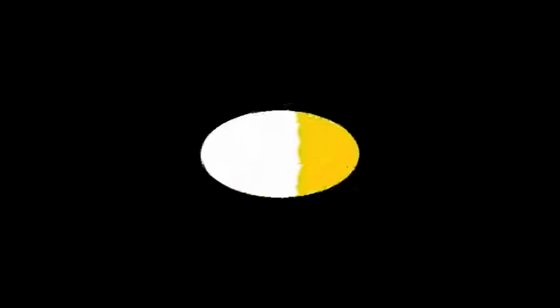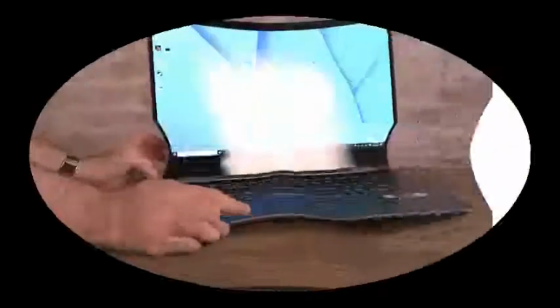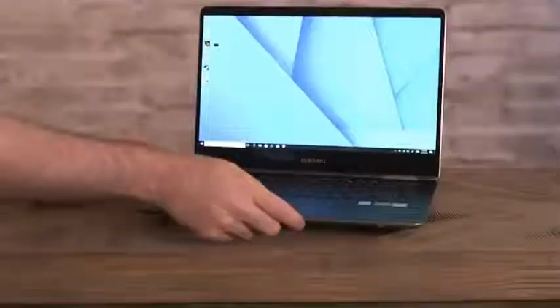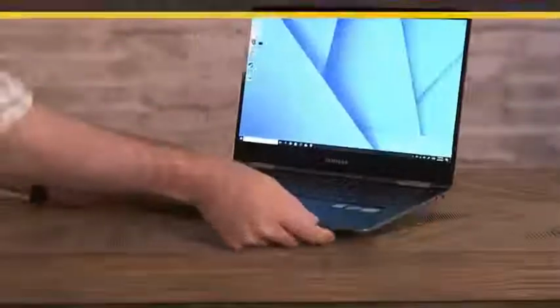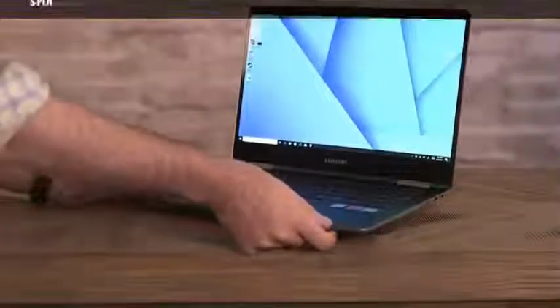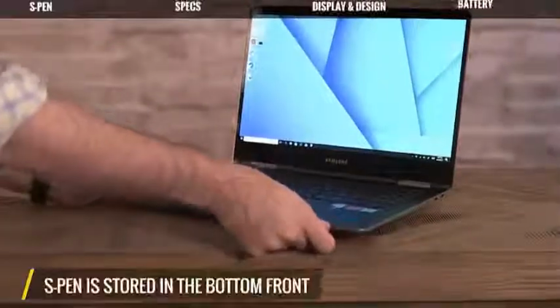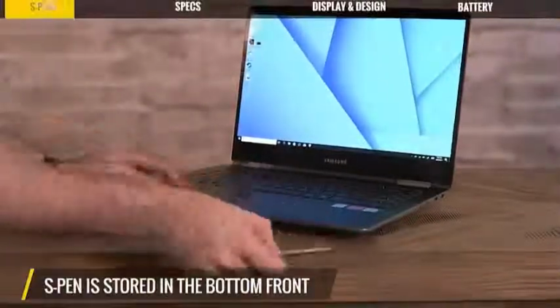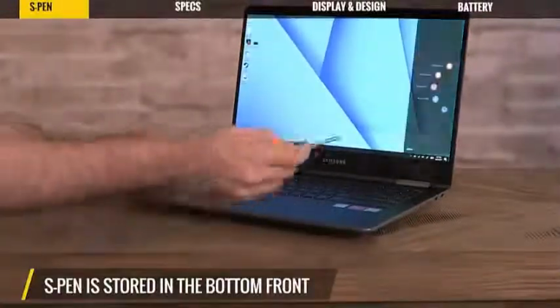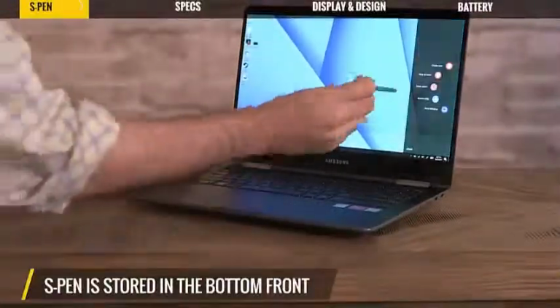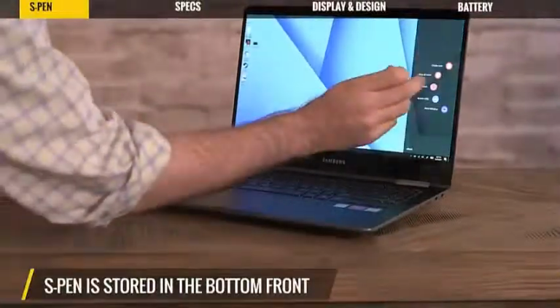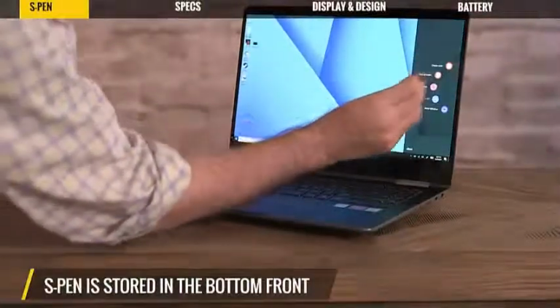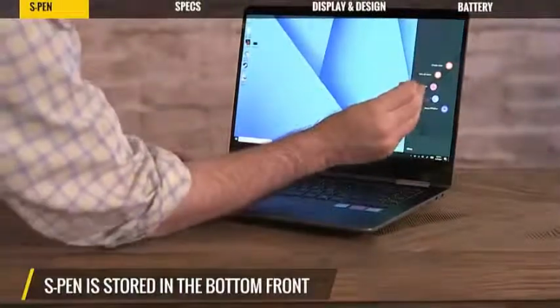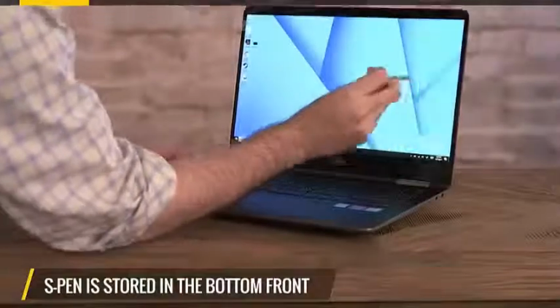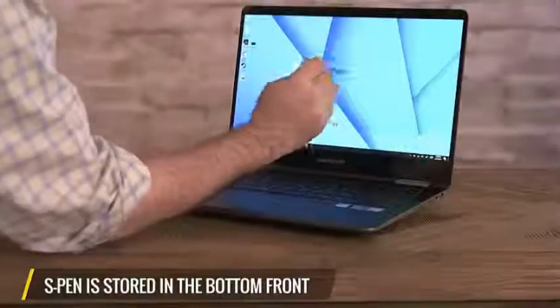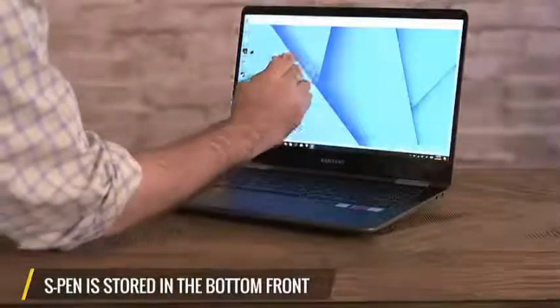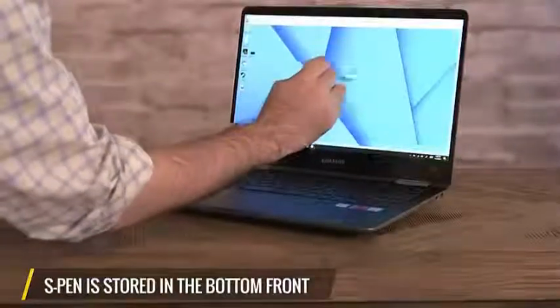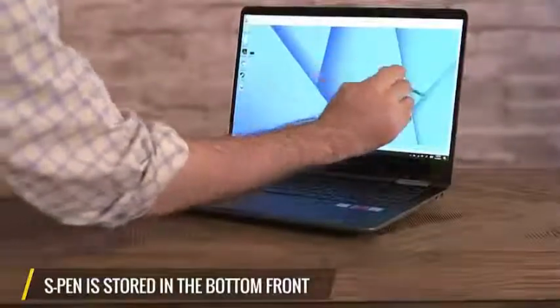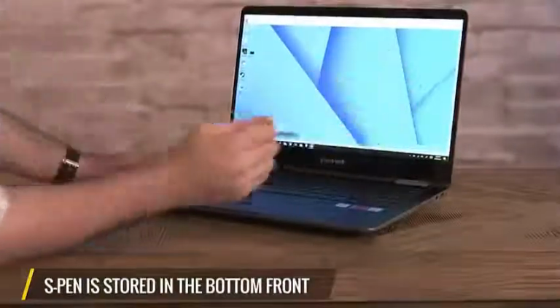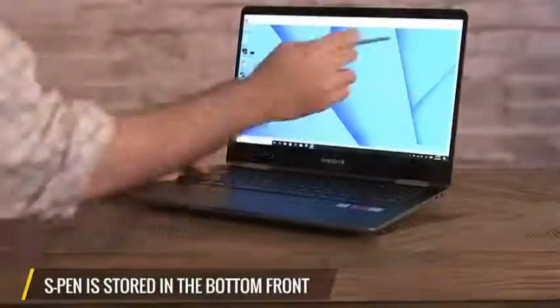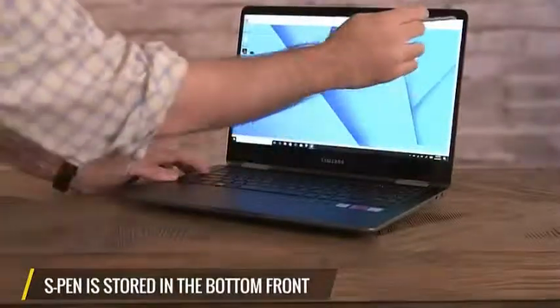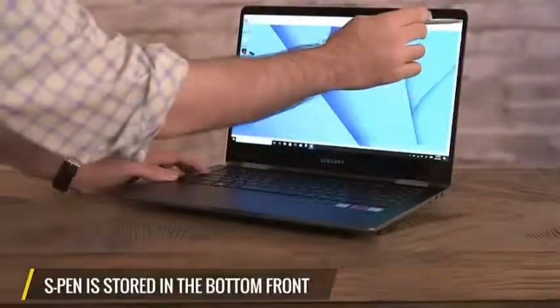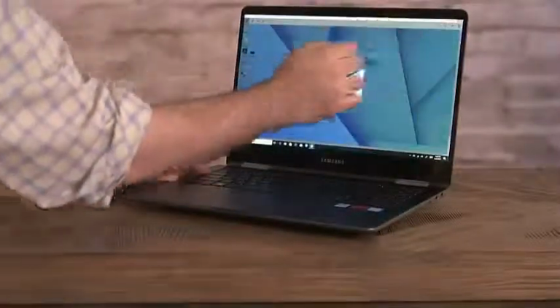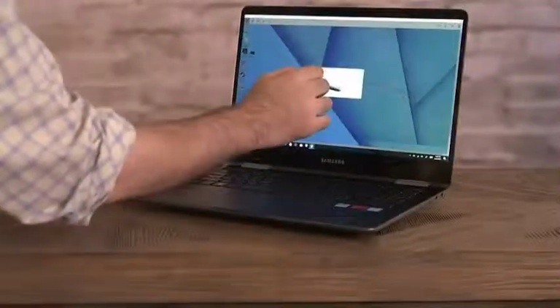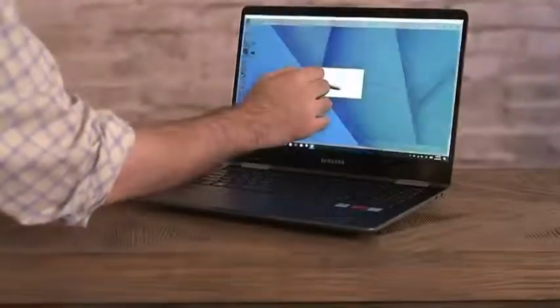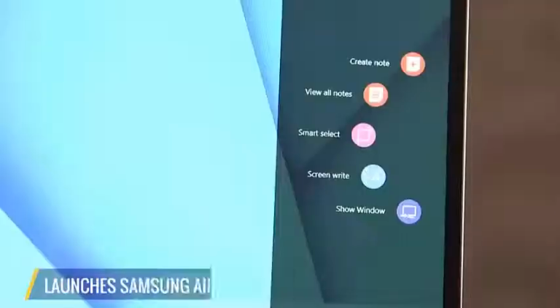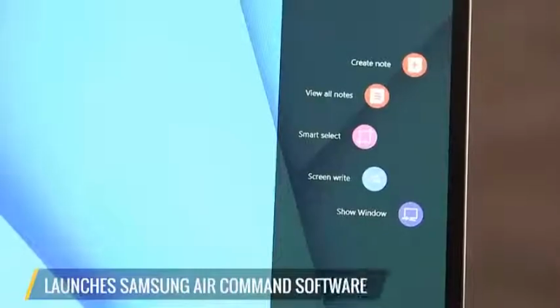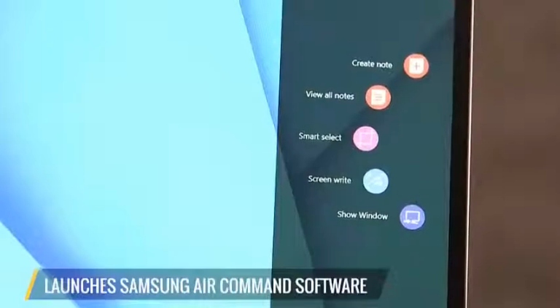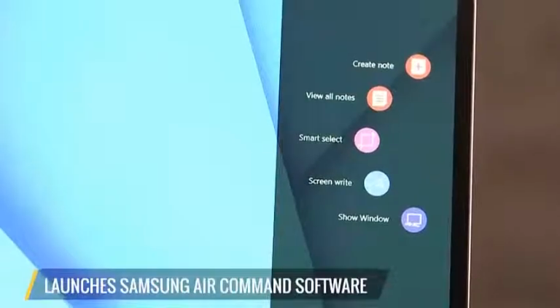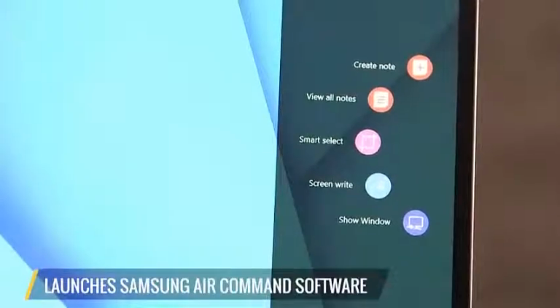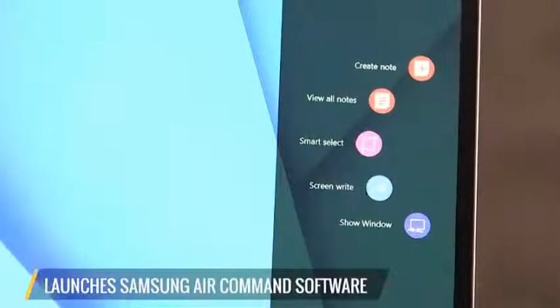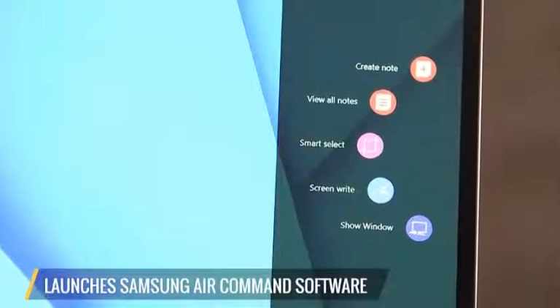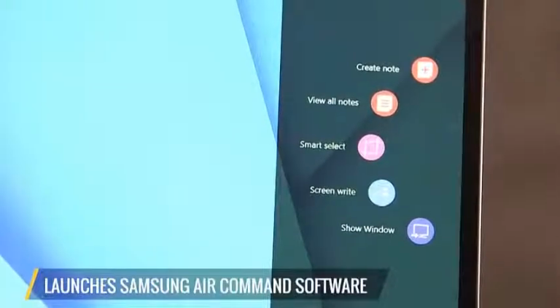The S Pen is hidden in a little nook in the front of the laptop, right in the bottom, so you're never going to notice it until you really need it. When you pull it out, it launches Samsung's Air Command software — a series of little icons that tell you exactly what you can do with the pen.